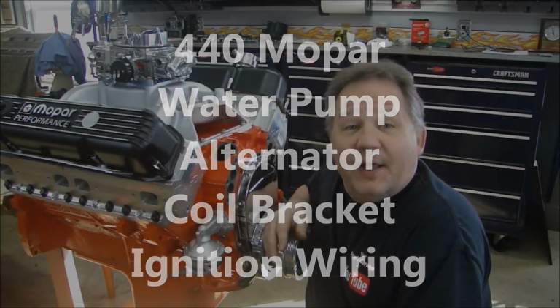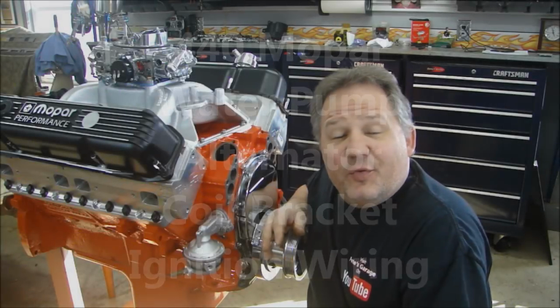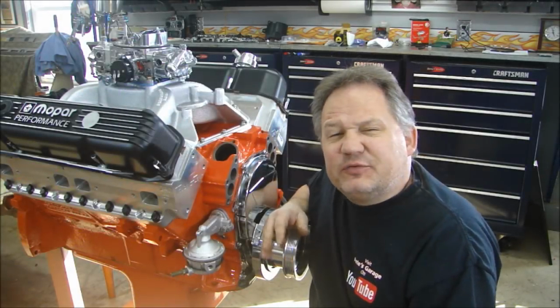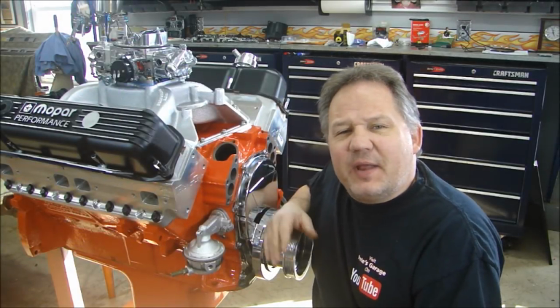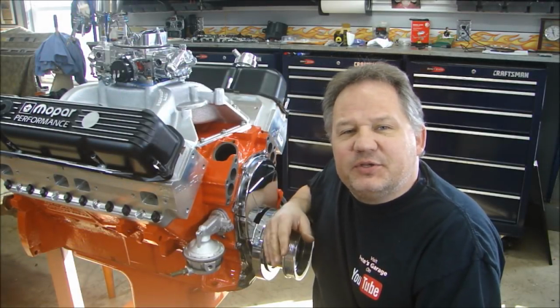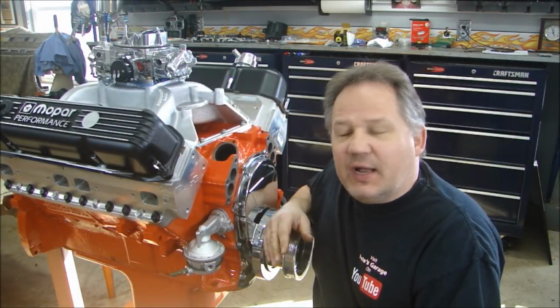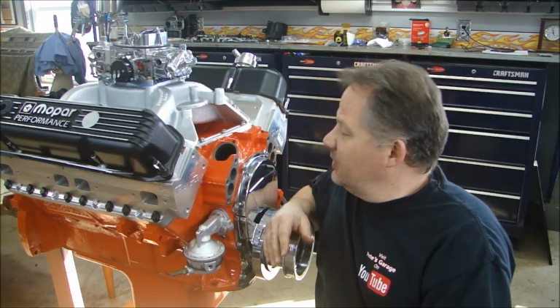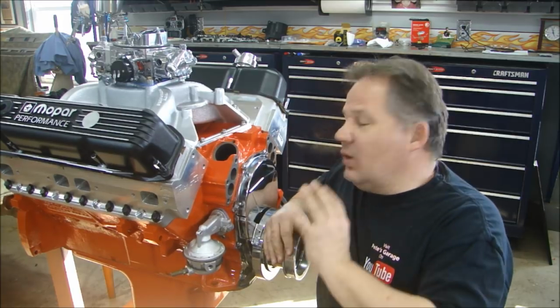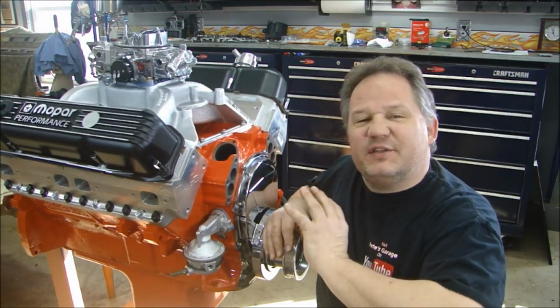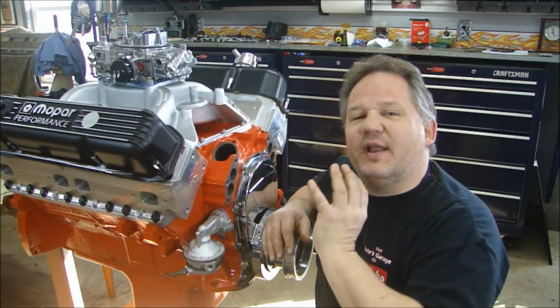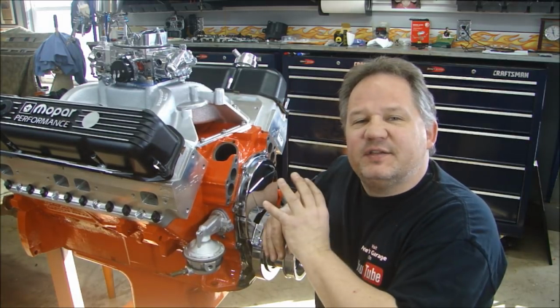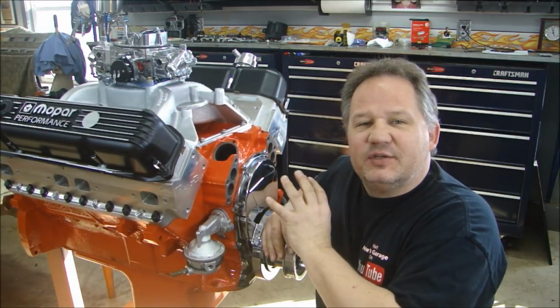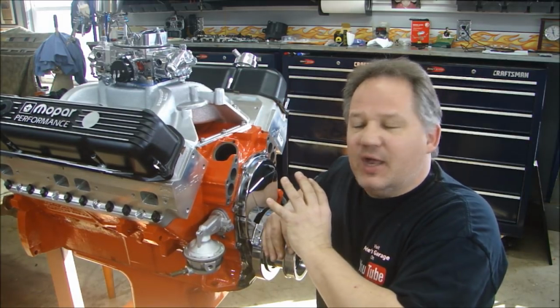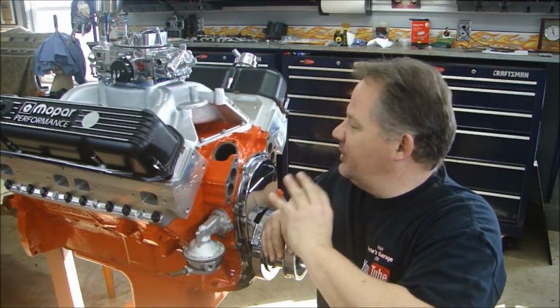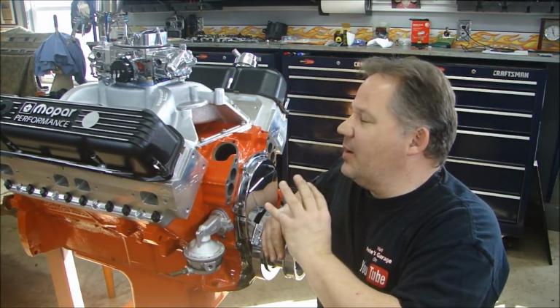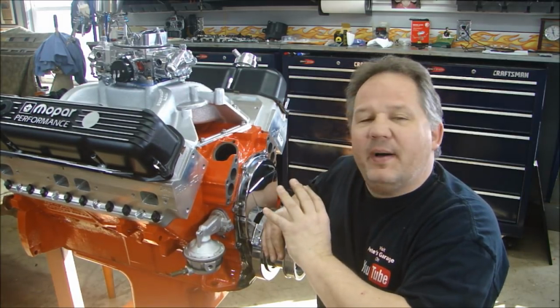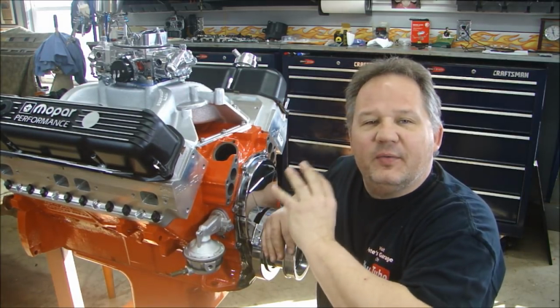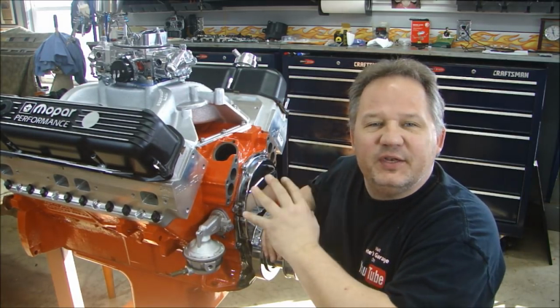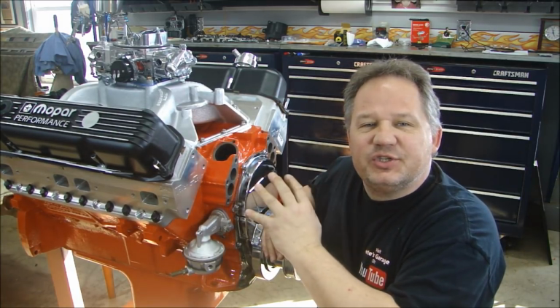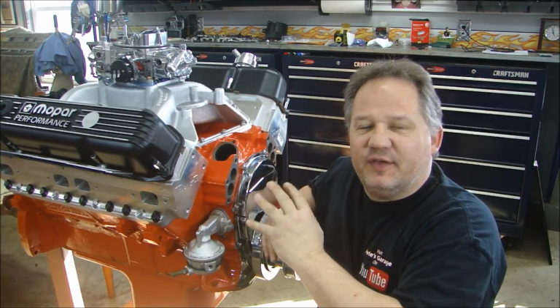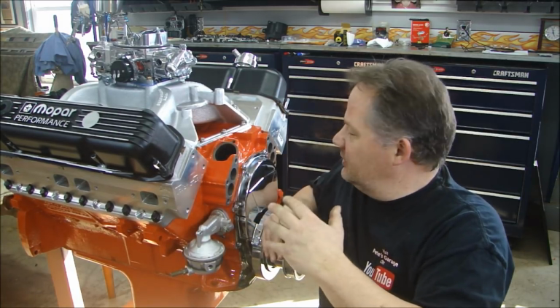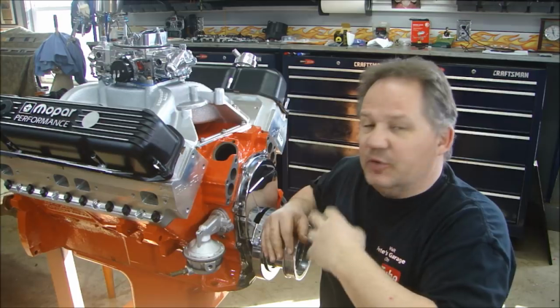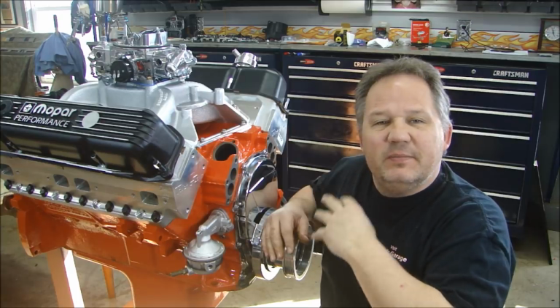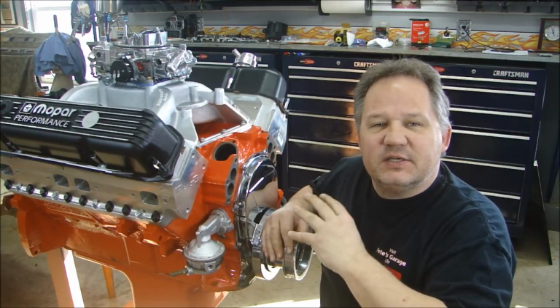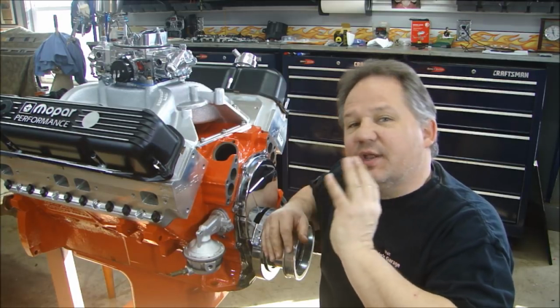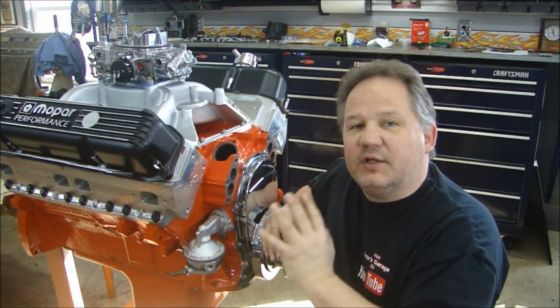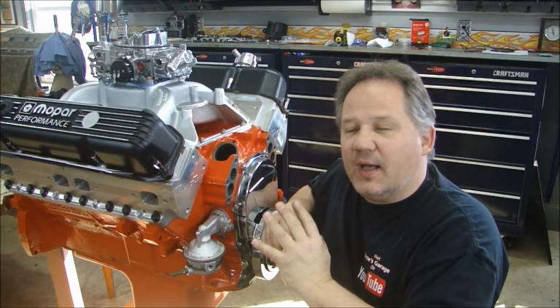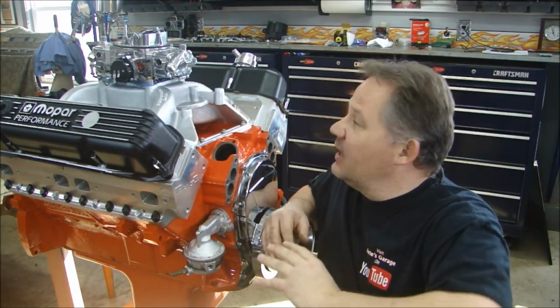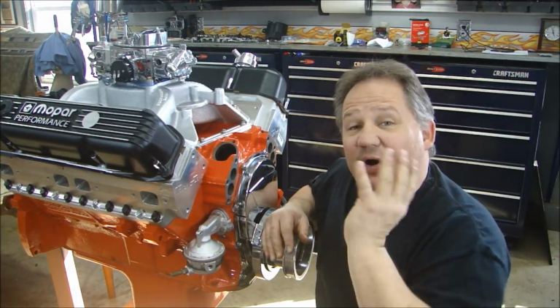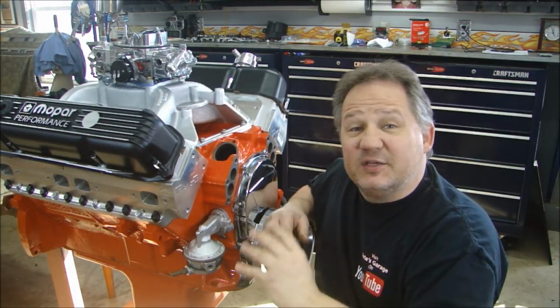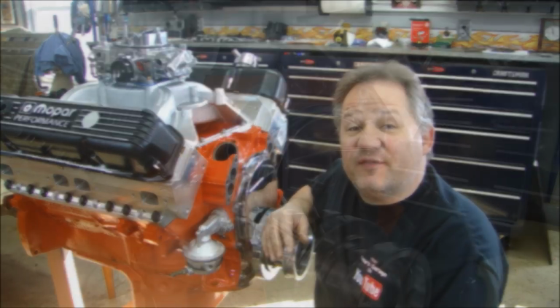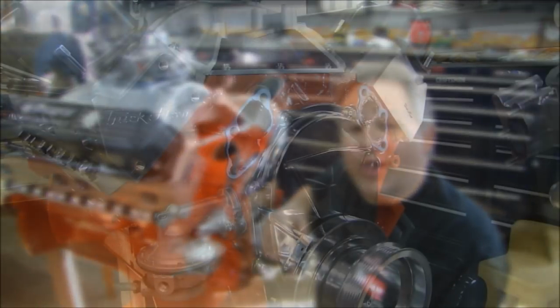Hey everyone, thanks for stopping out at Pete's Garage. Let's get the front end of this tightened up, we'll get the water pump on, we'll get the ignition stuff in, the serpentine belt system, we'll get that all tied up, and then we're going to get this baby fired up.